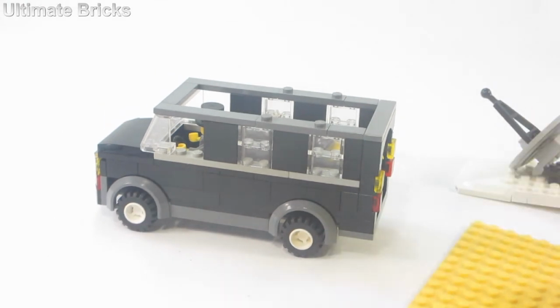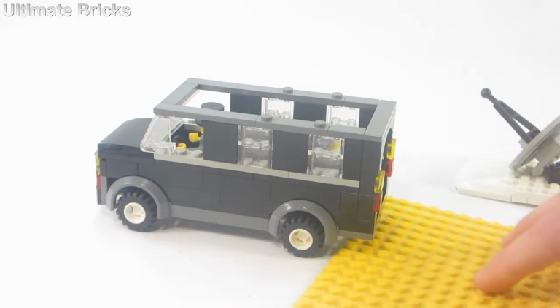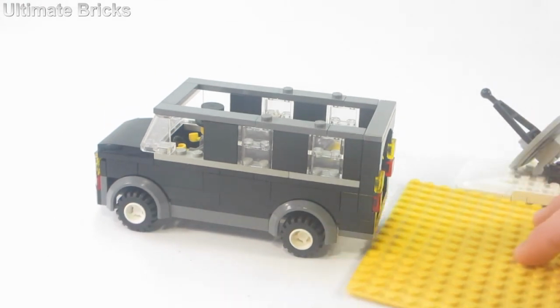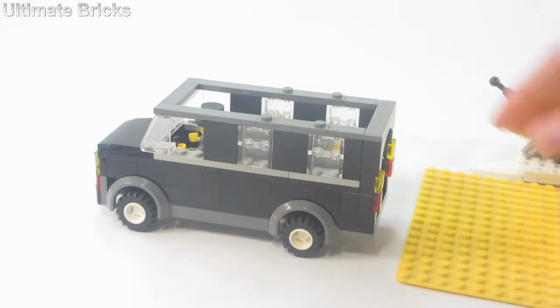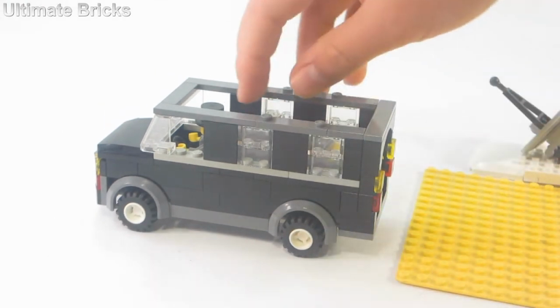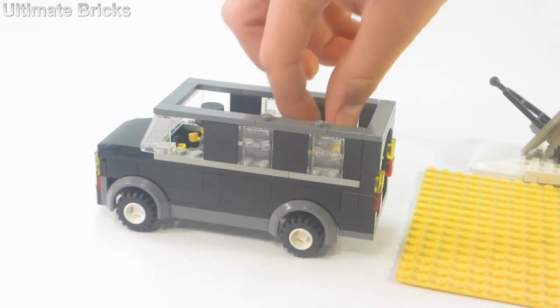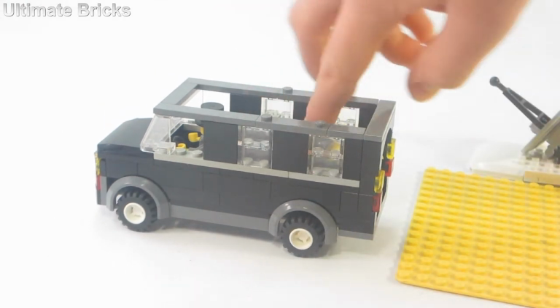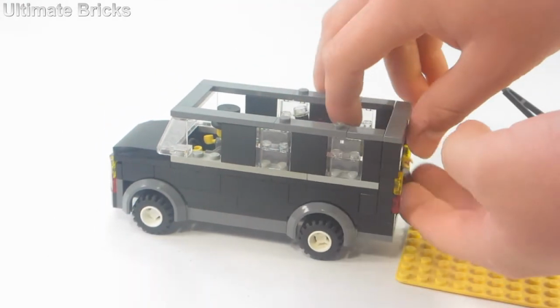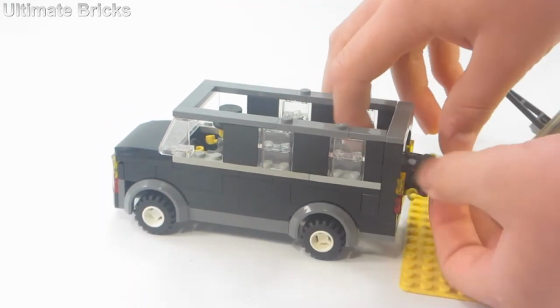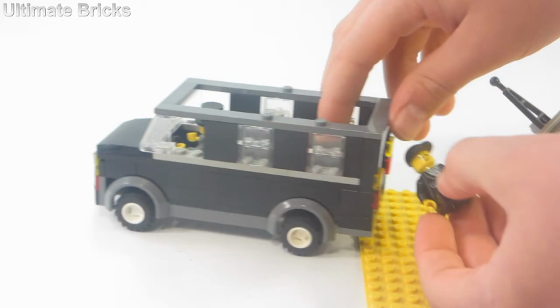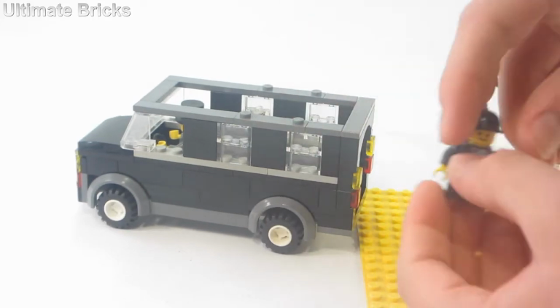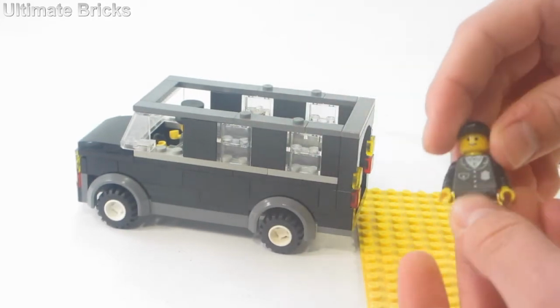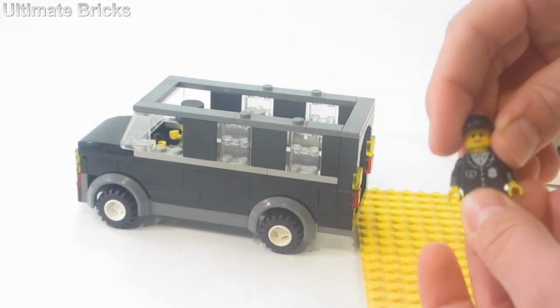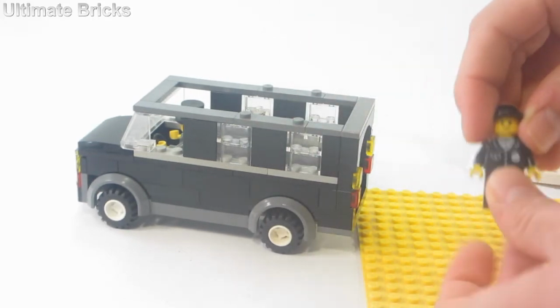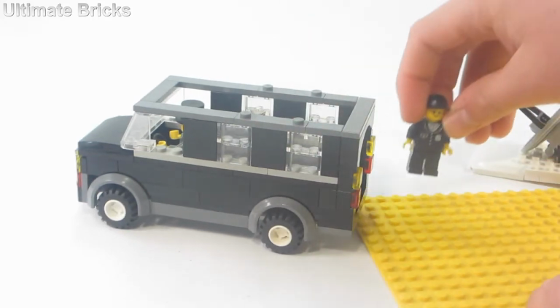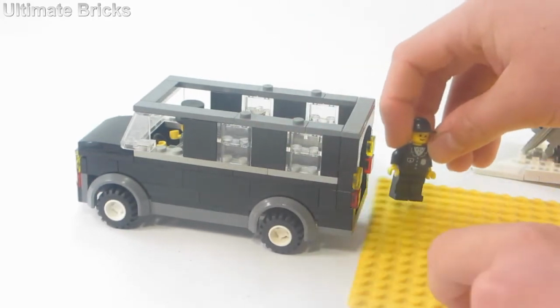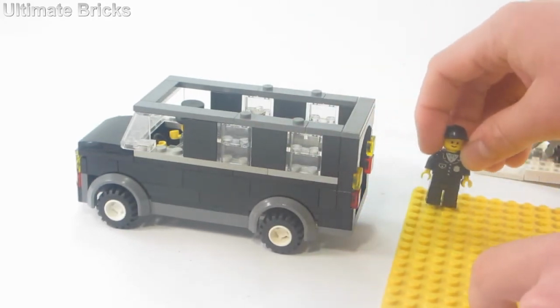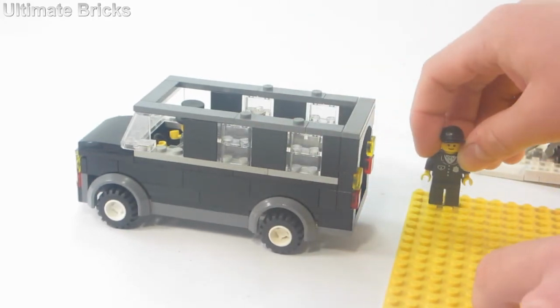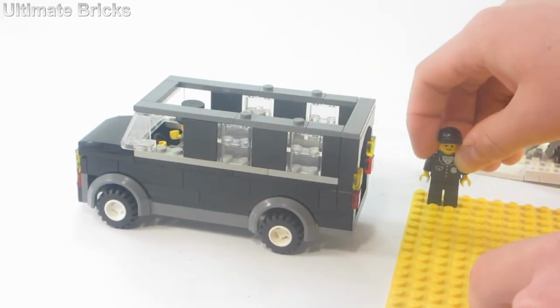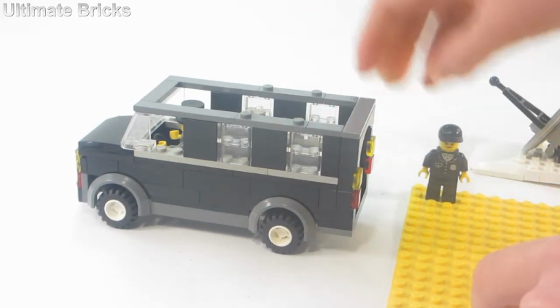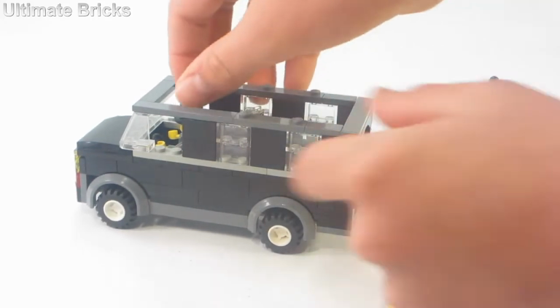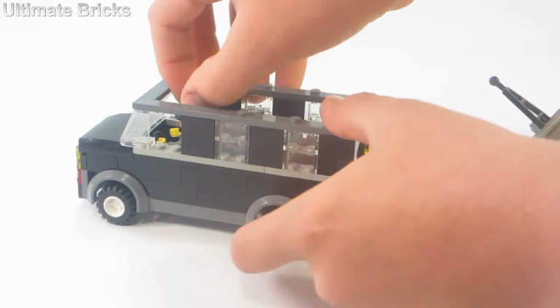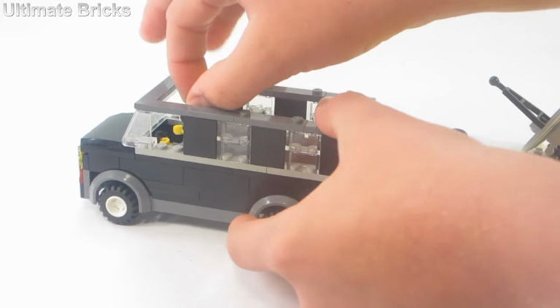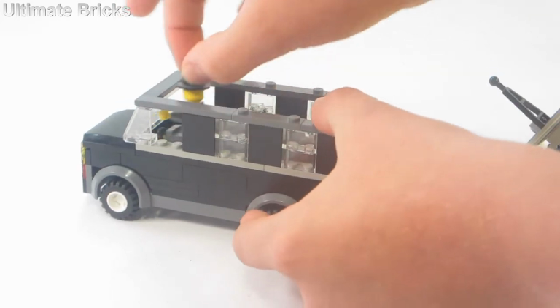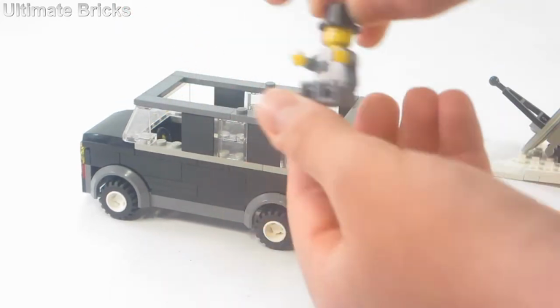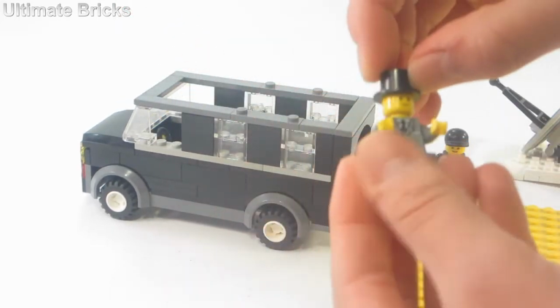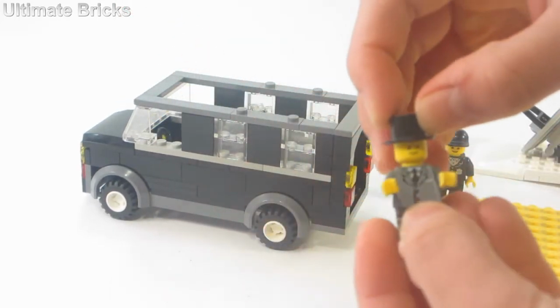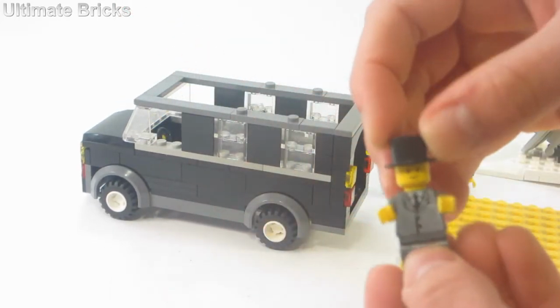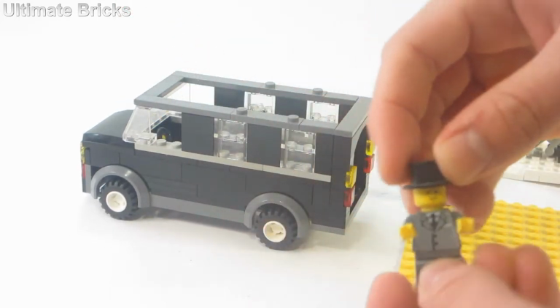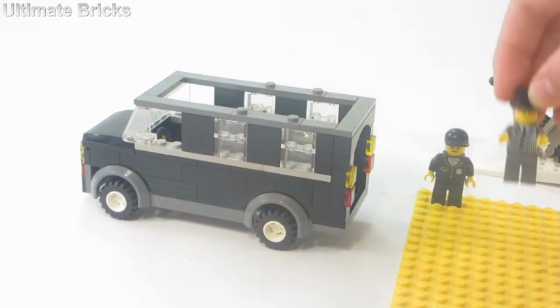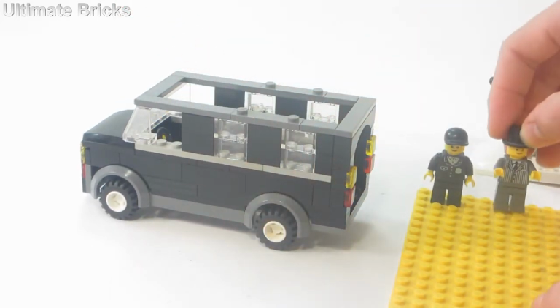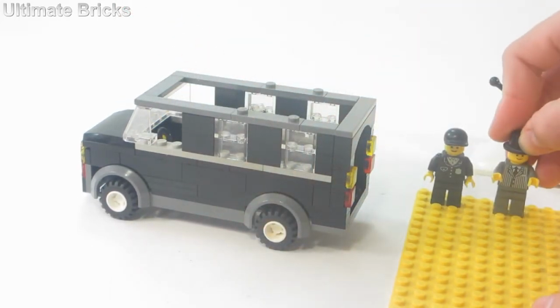I'll grab this base plate right here to show it off. On the back, first of all, there is the cameraman figure — he can fit right there — and then taking out the driver, he can be the reporter right there.